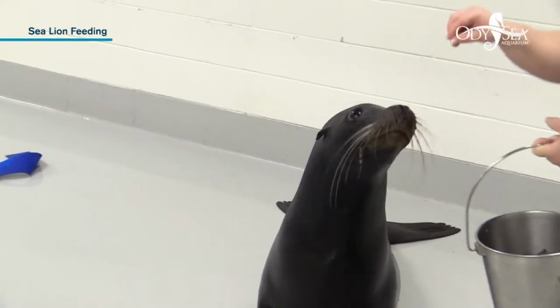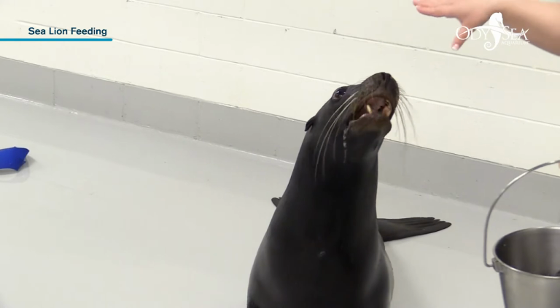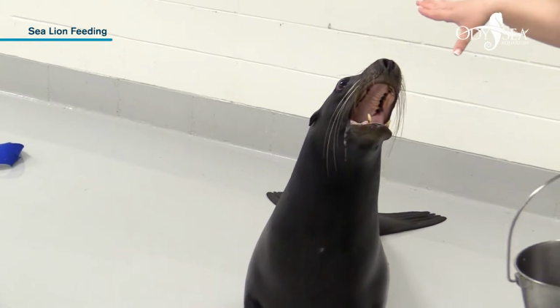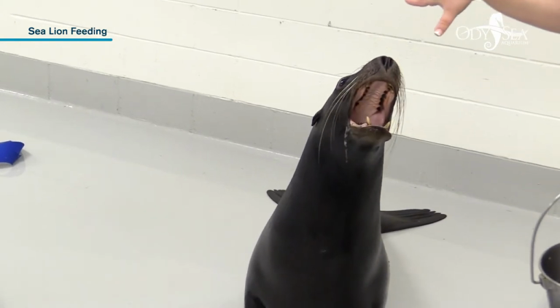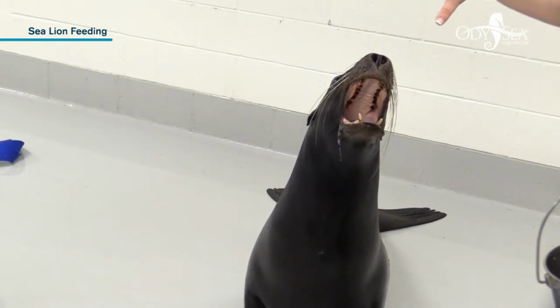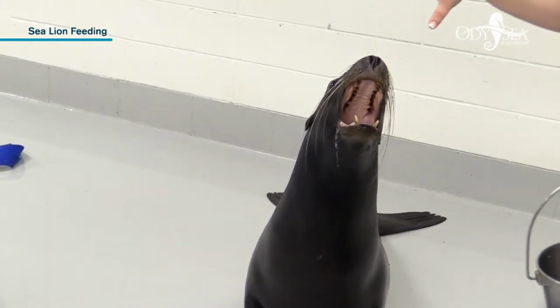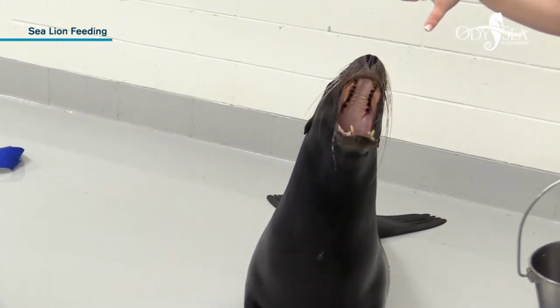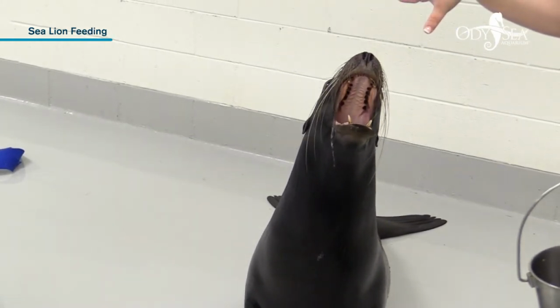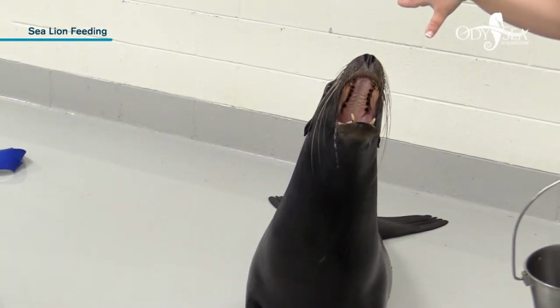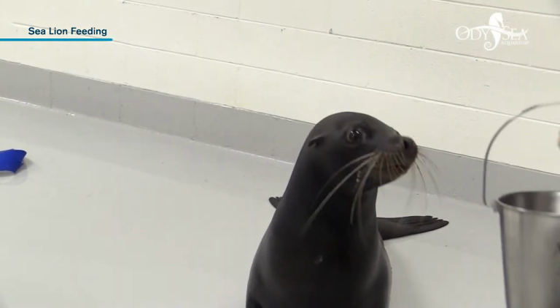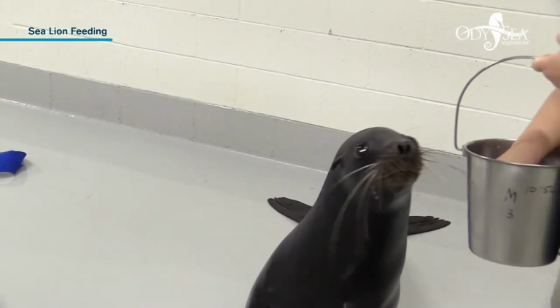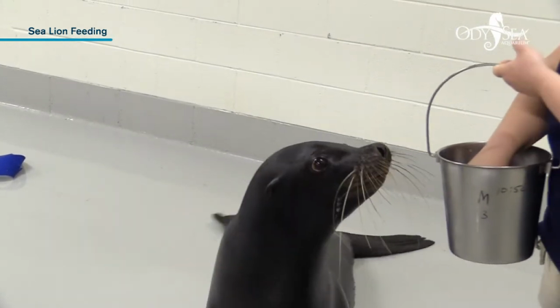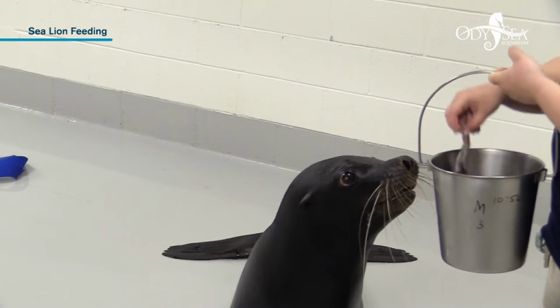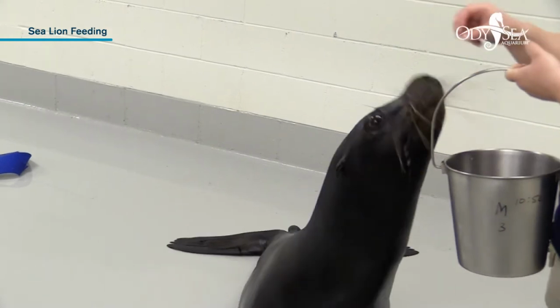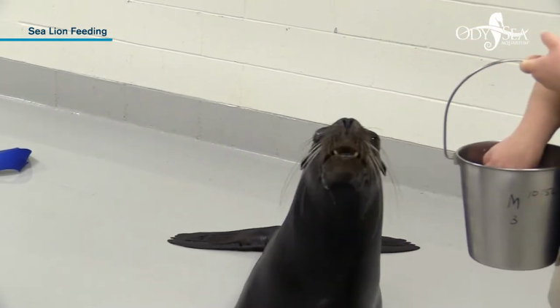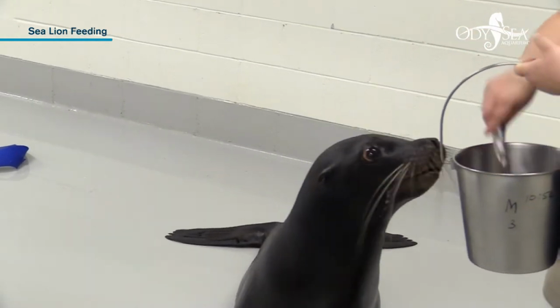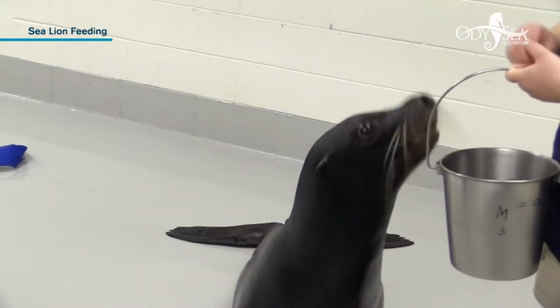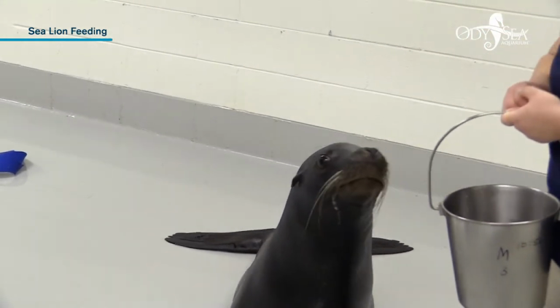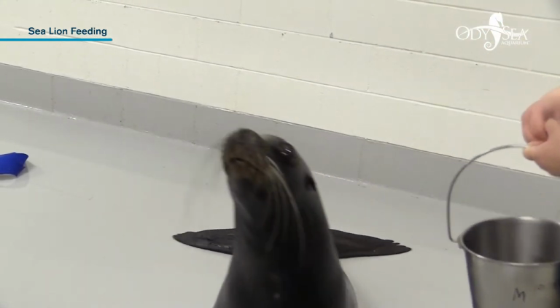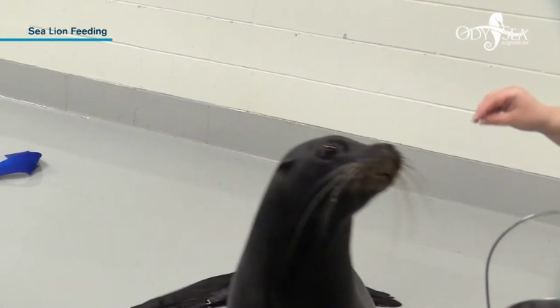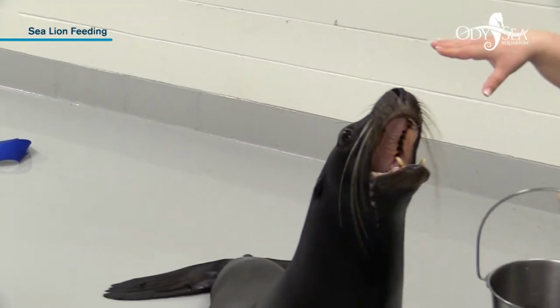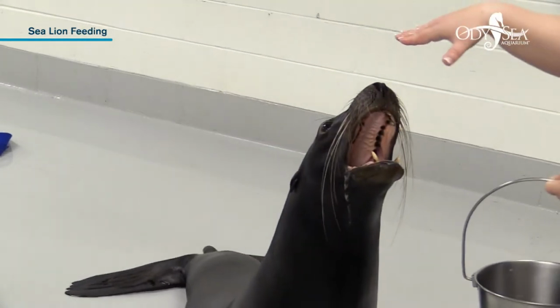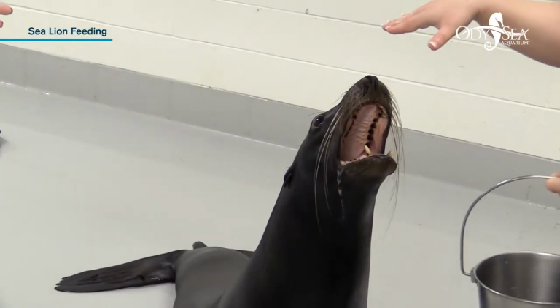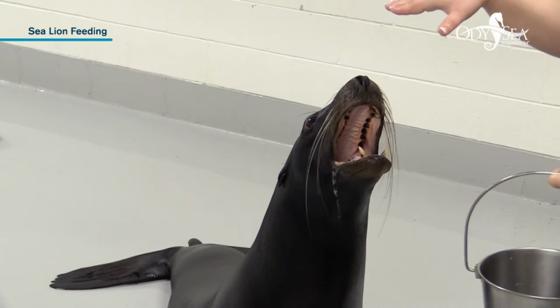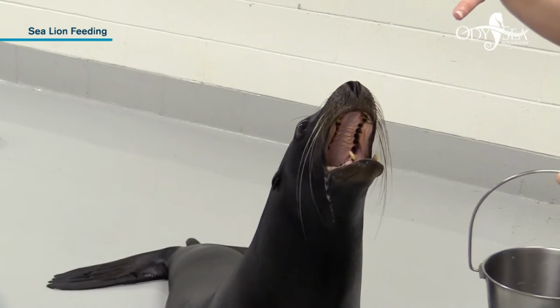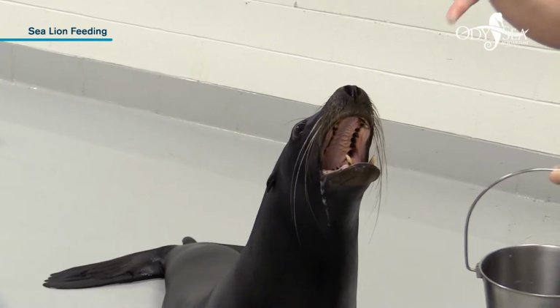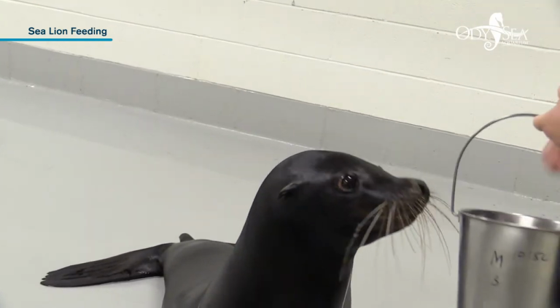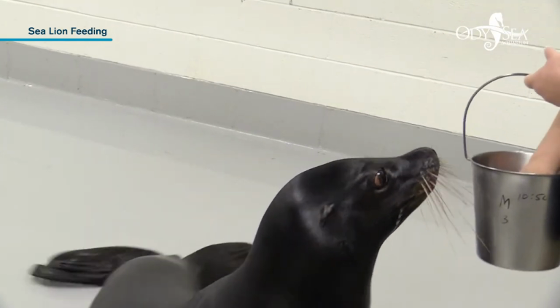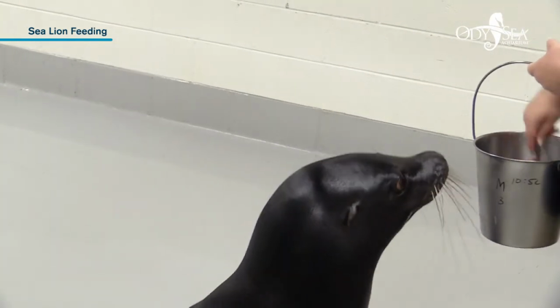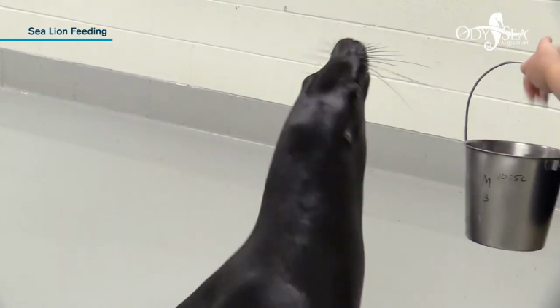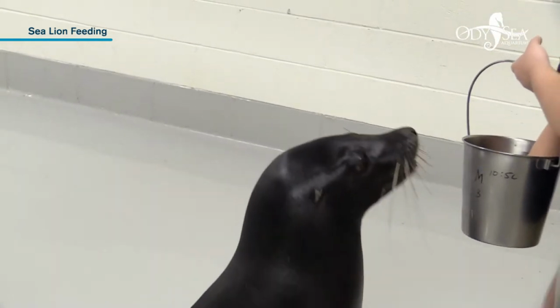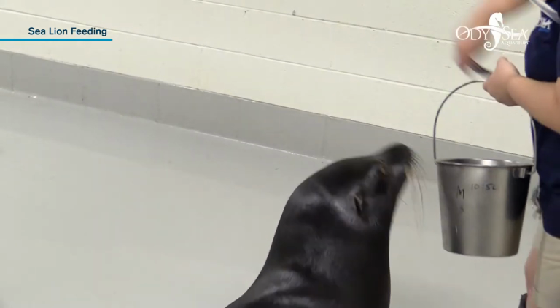Now we're going to check out his mouth right here. You can see he has all those big sharp teeth. He doesn't use those to chew his fish — they're all cone-shaped. So he has anywhere from 34 to 38 cone-shaped teeth in there that are used for grasping and tearing fish if needed.